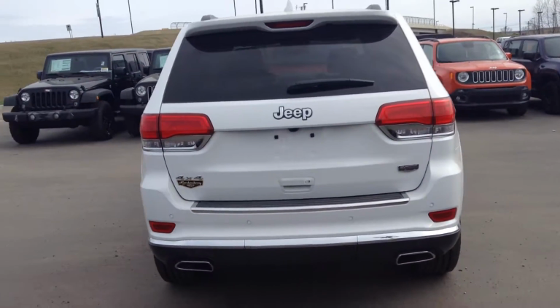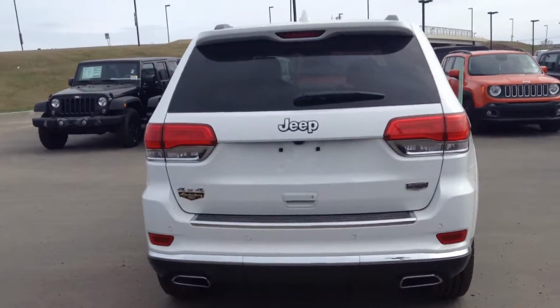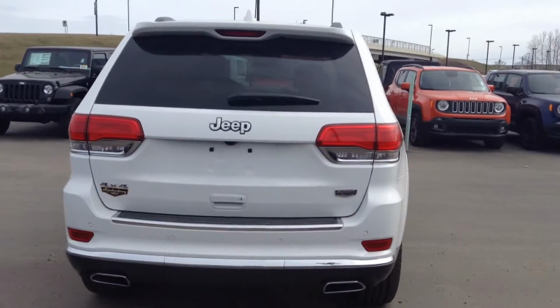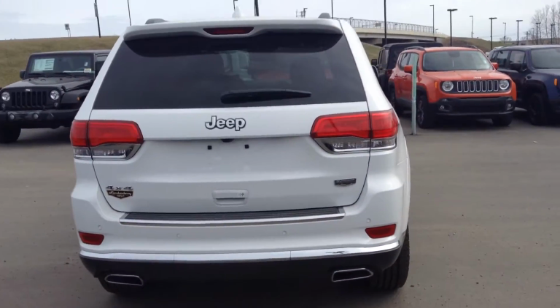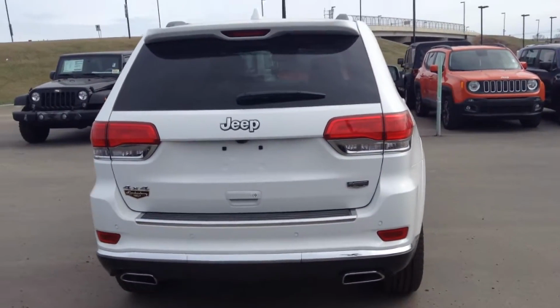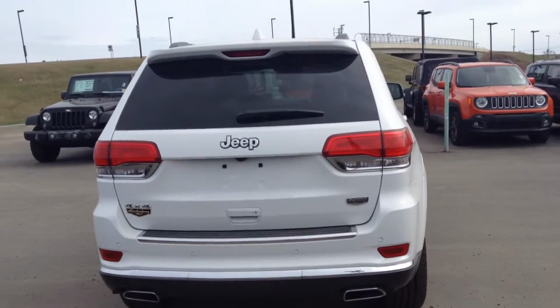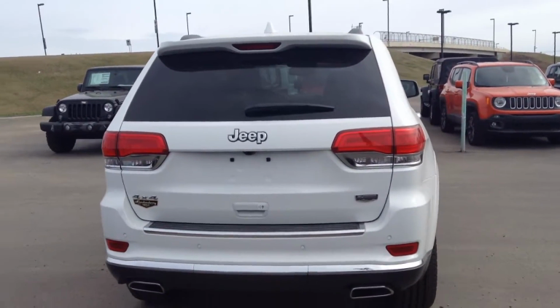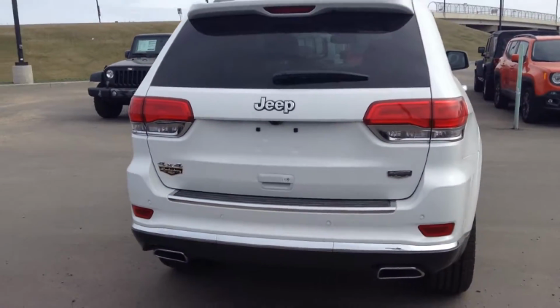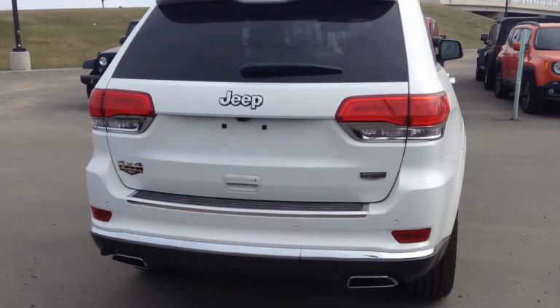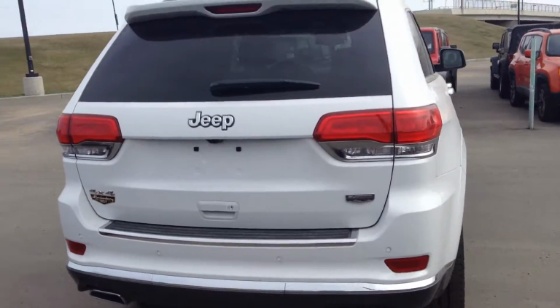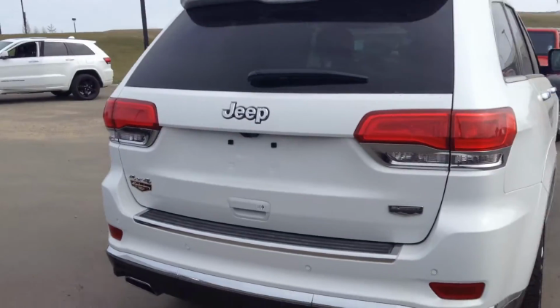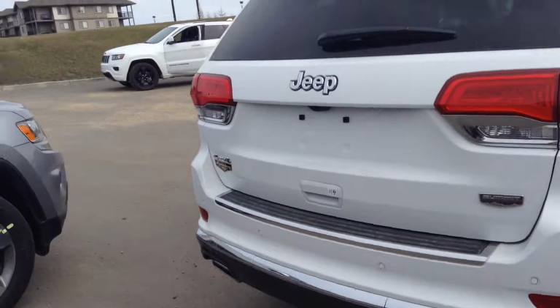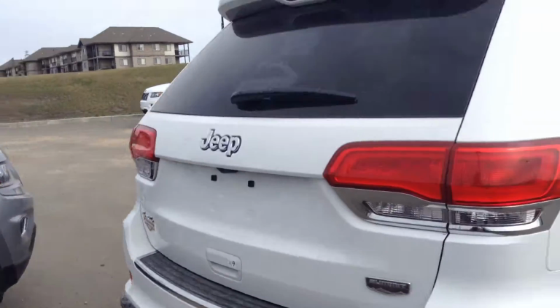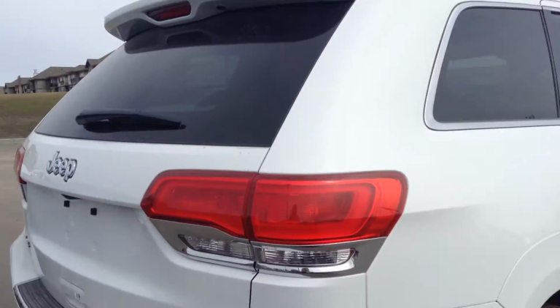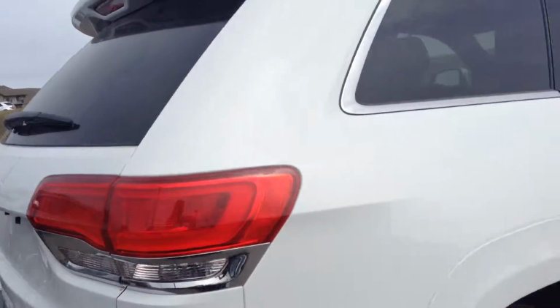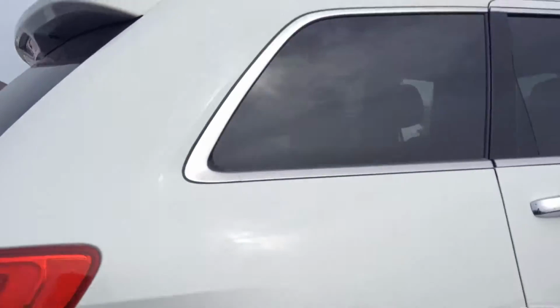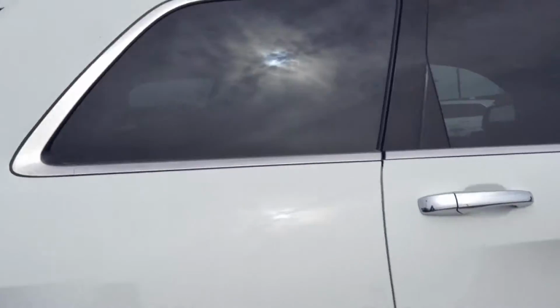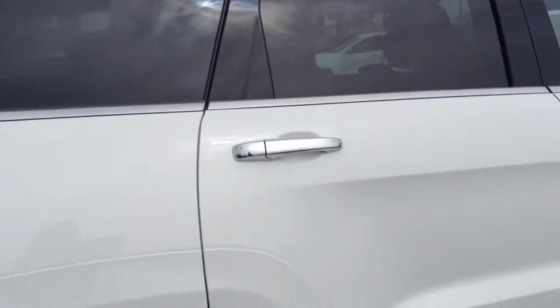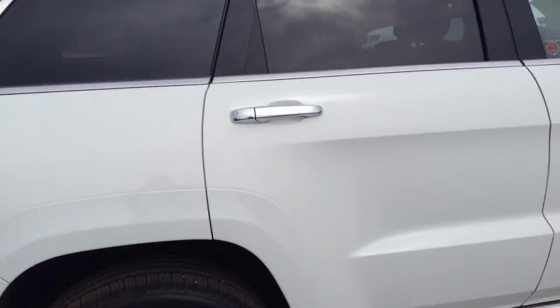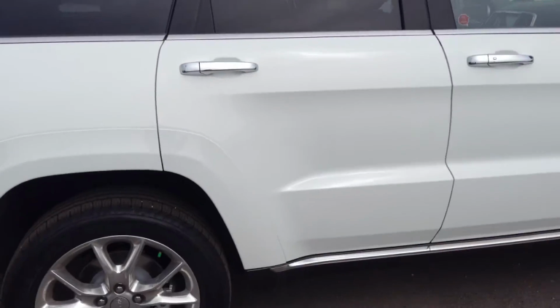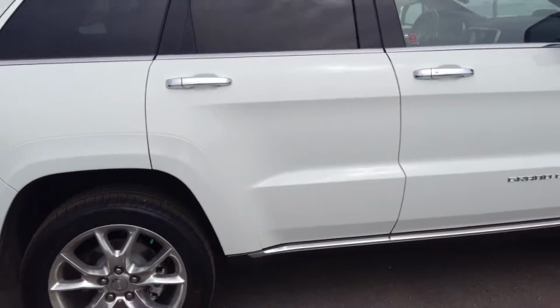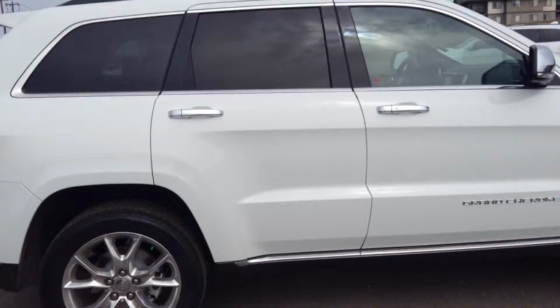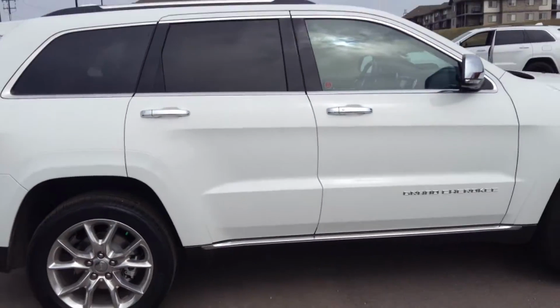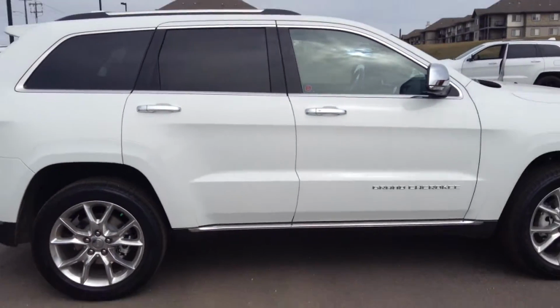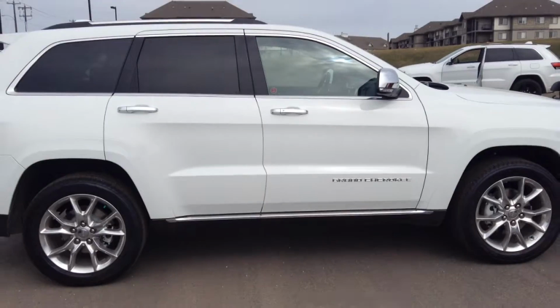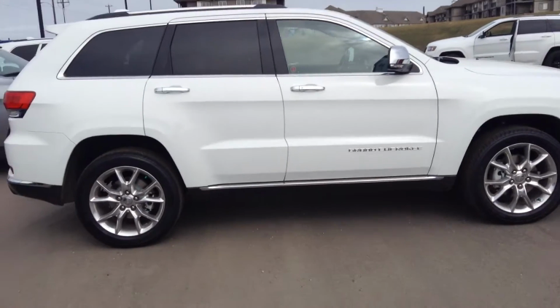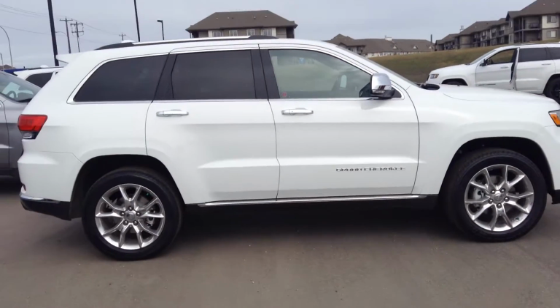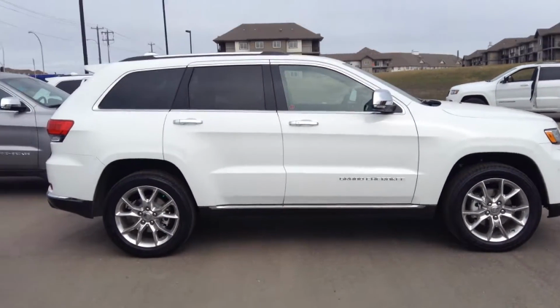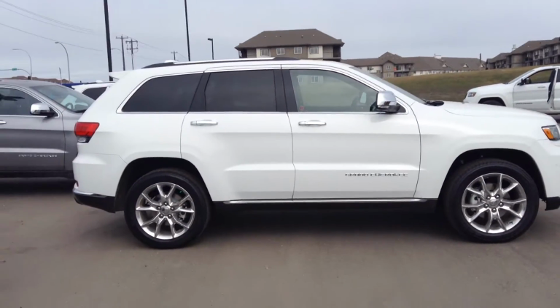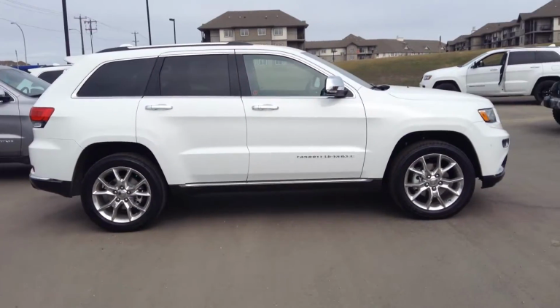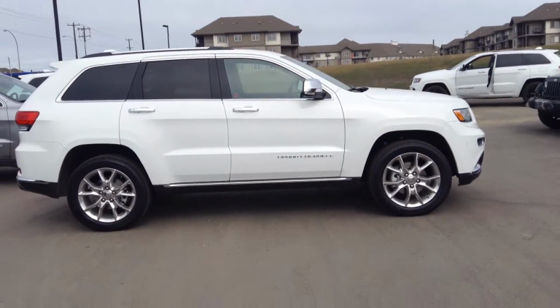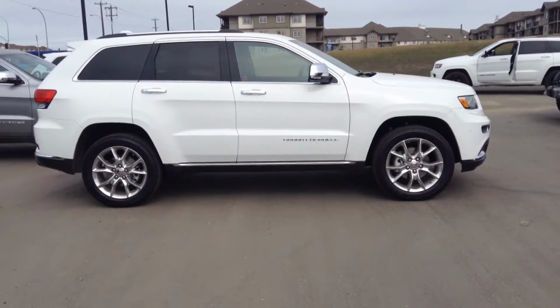Then here is a view of the back of it for you, and just a look at the other side.